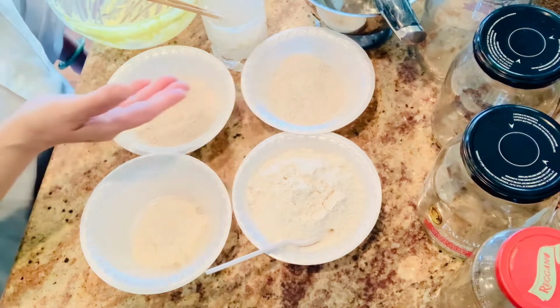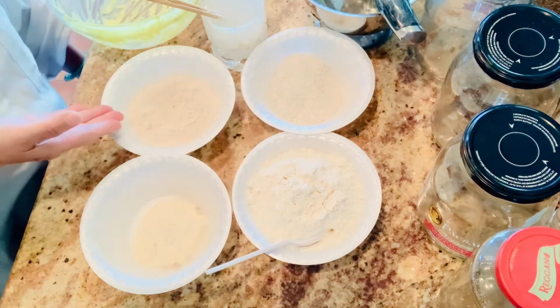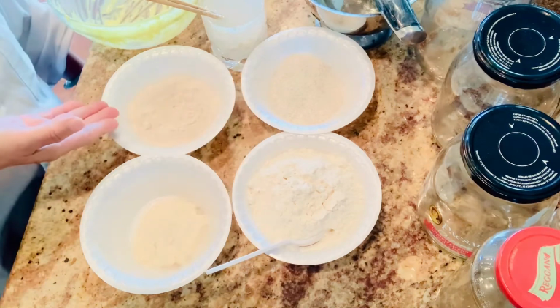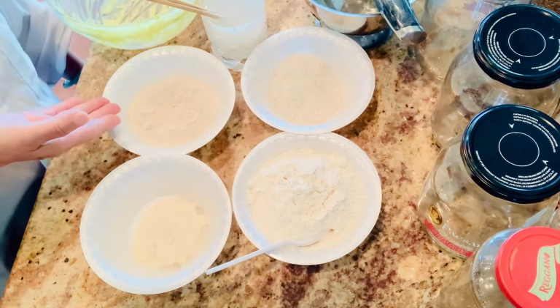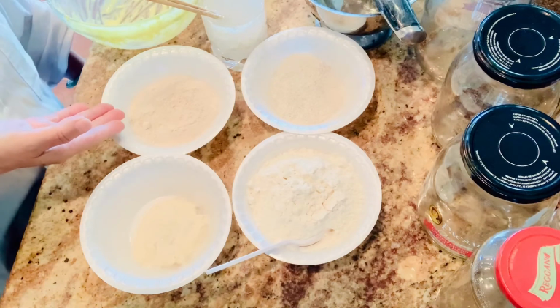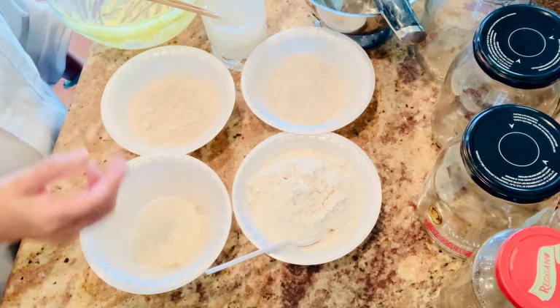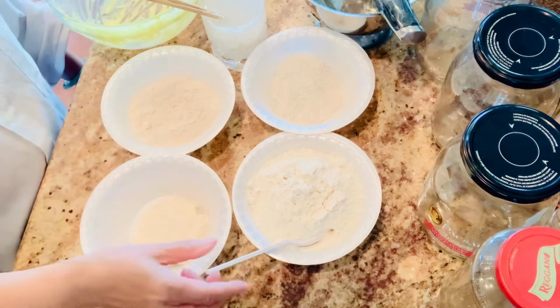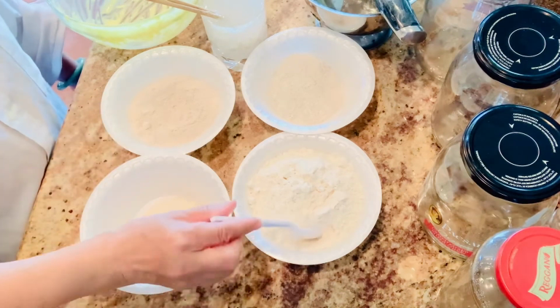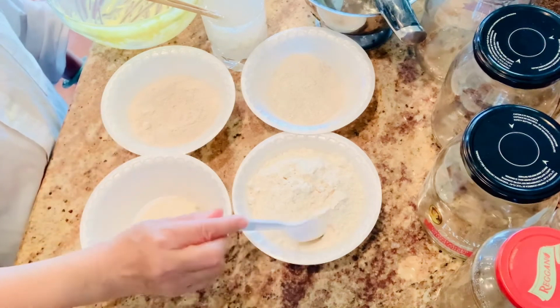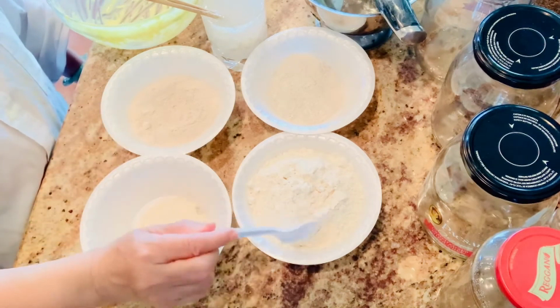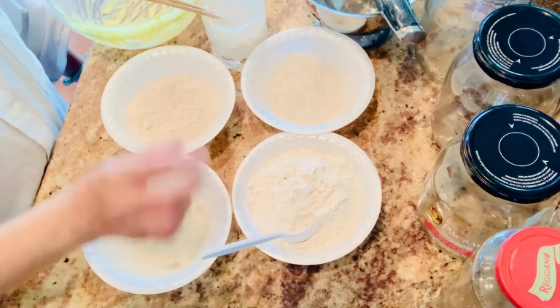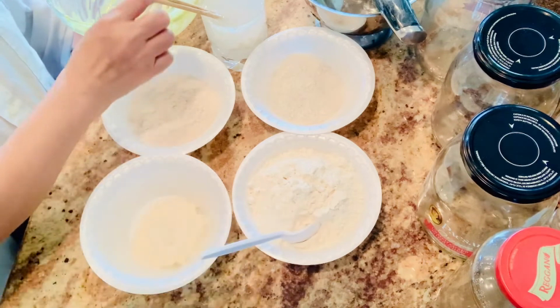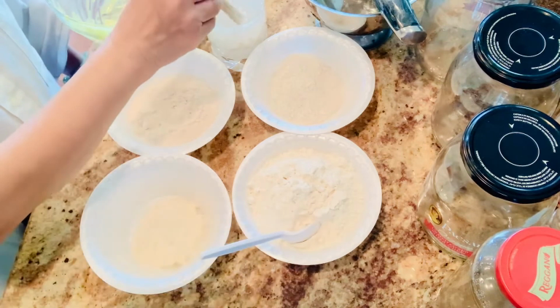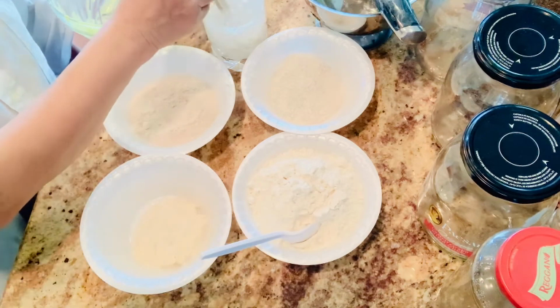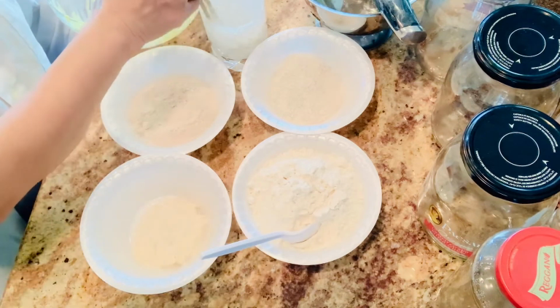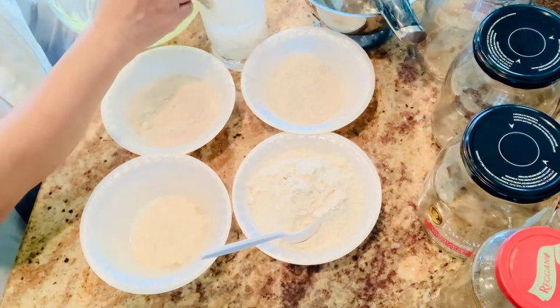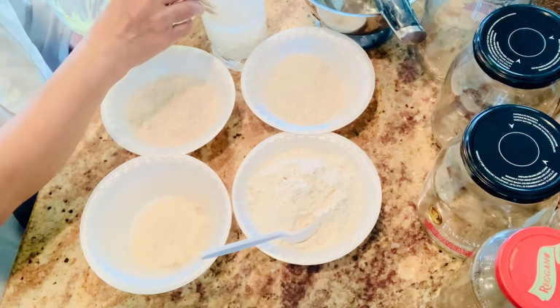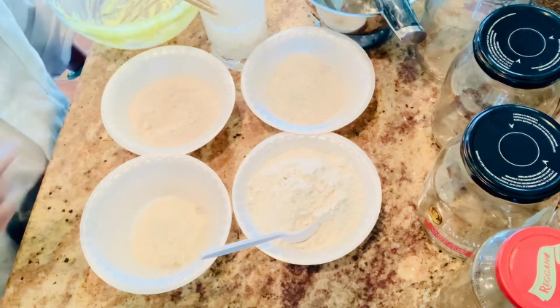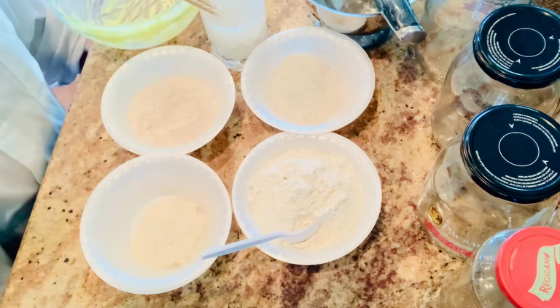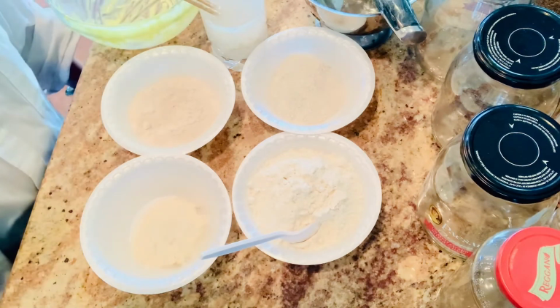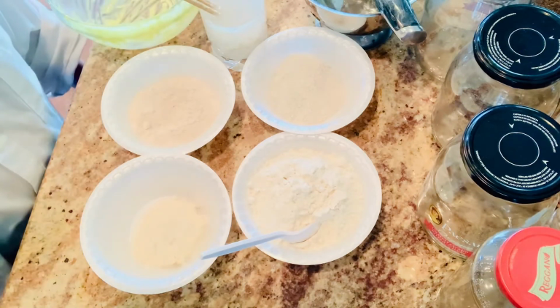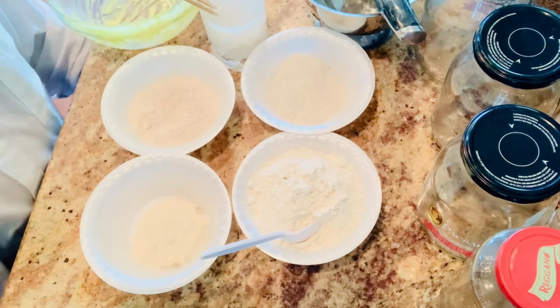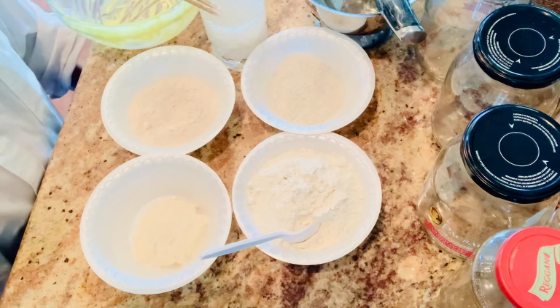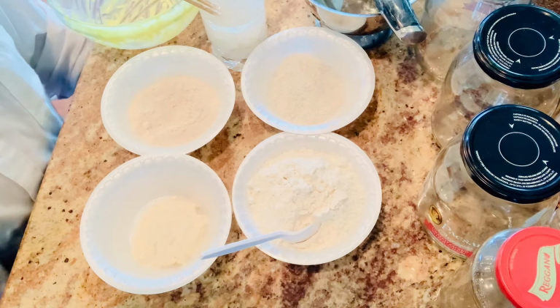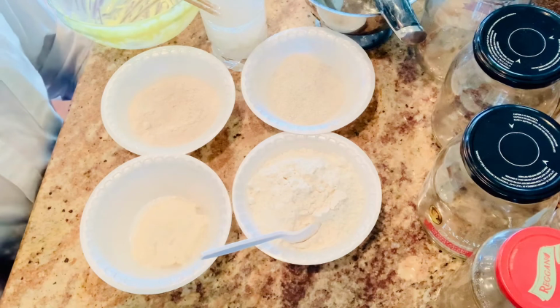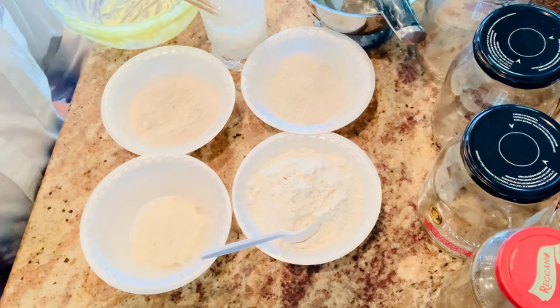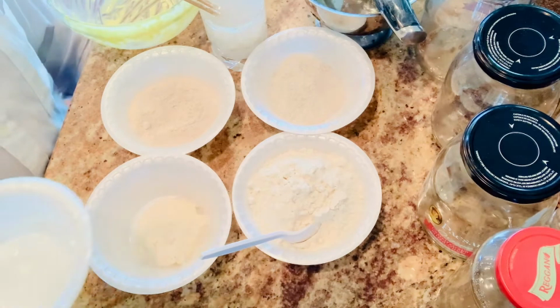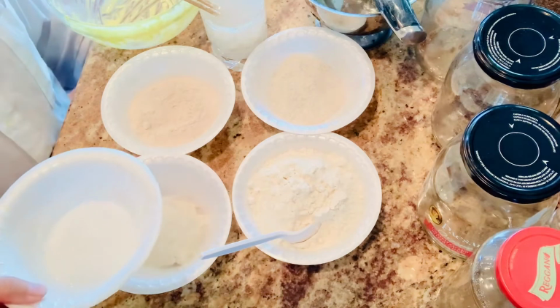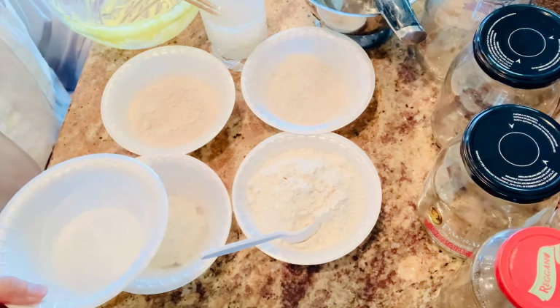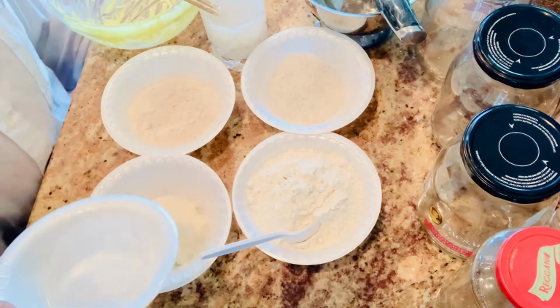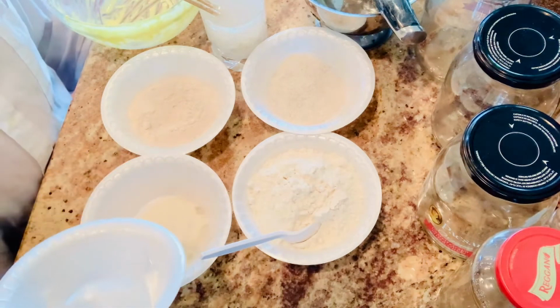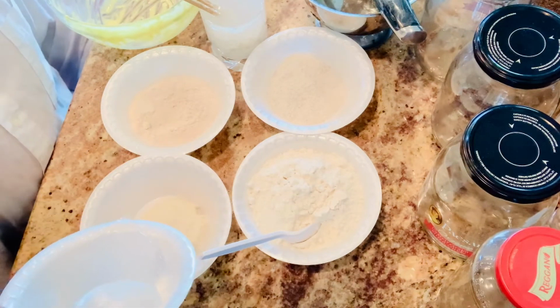So this is all the ingredients. You want to check the written recipe in the description box below, and there are the timings there also.